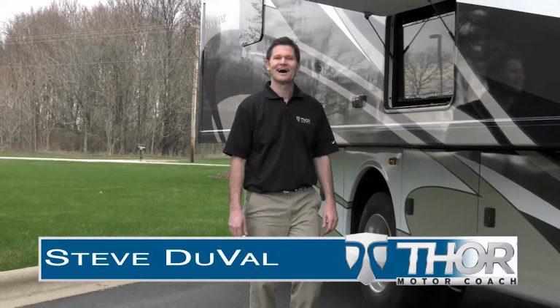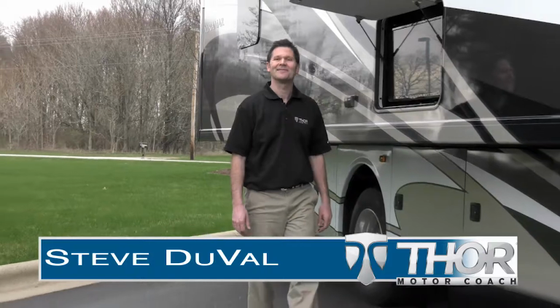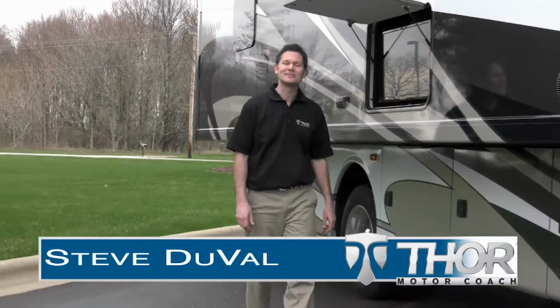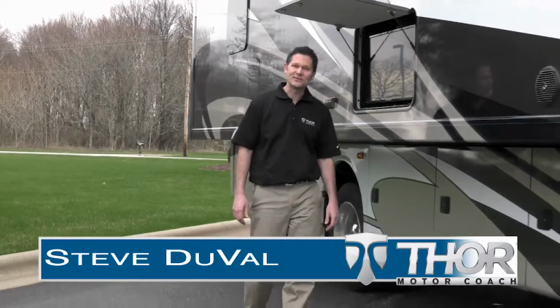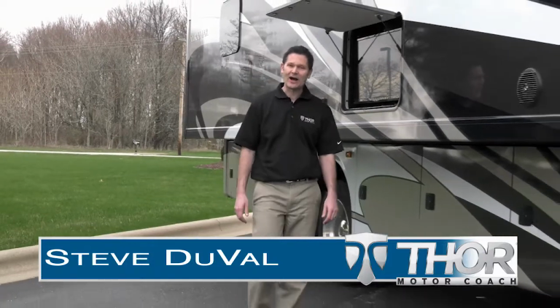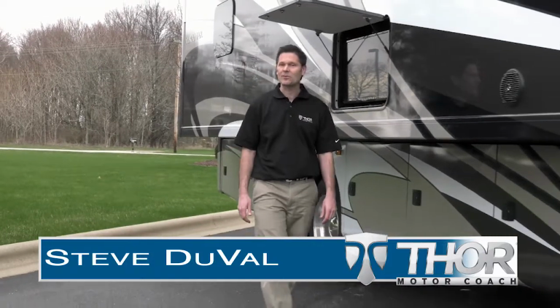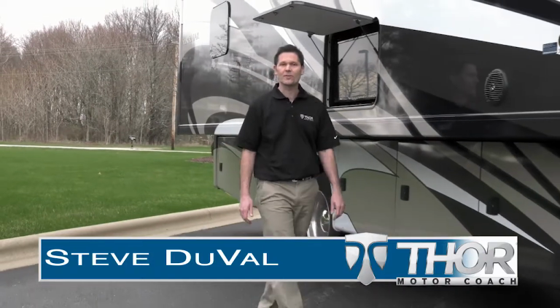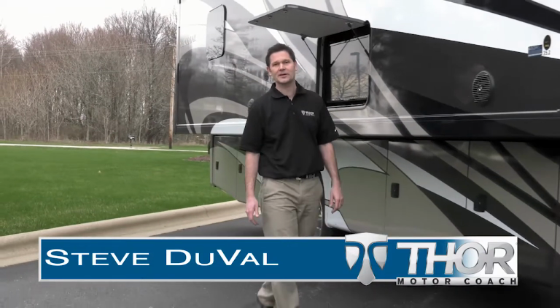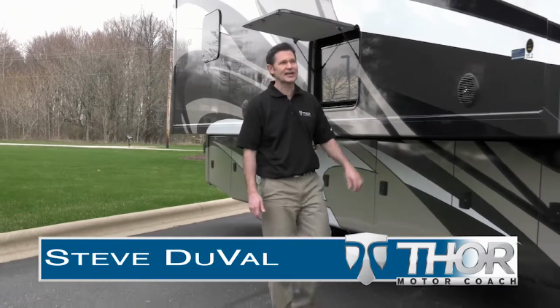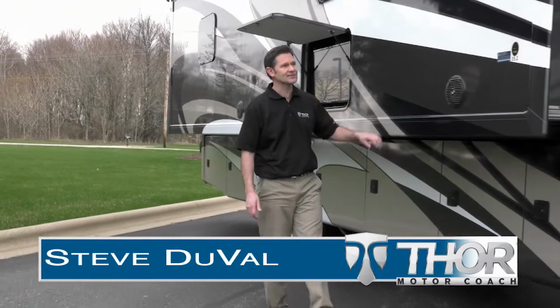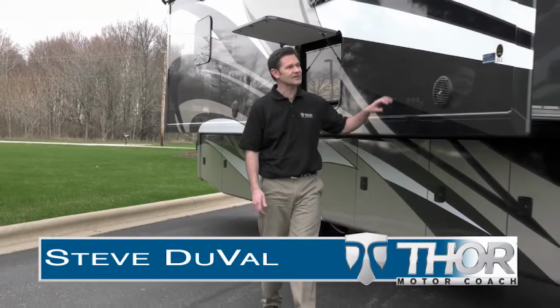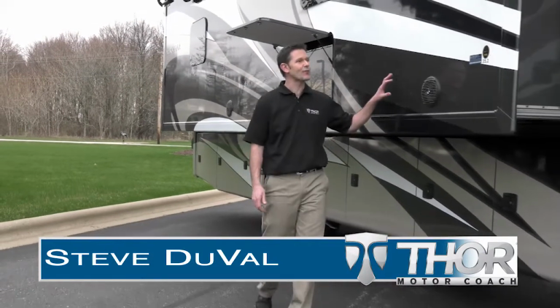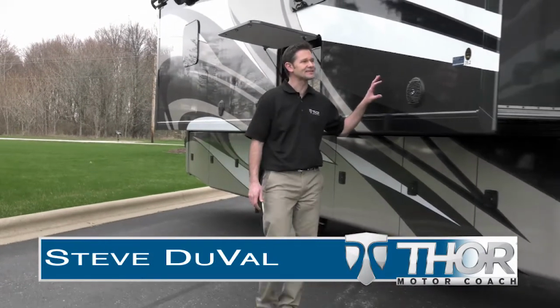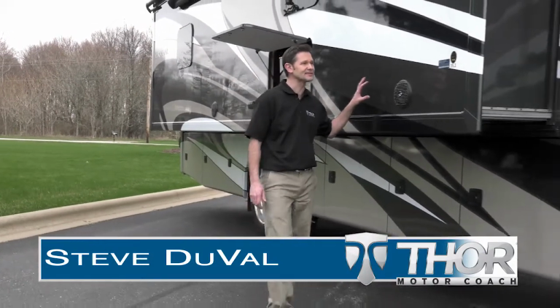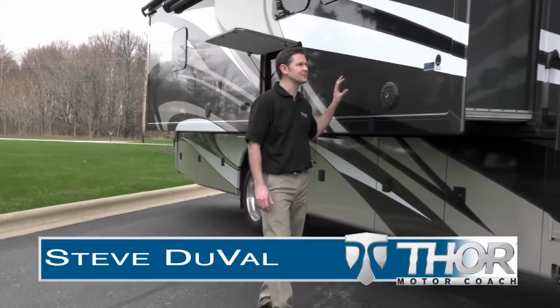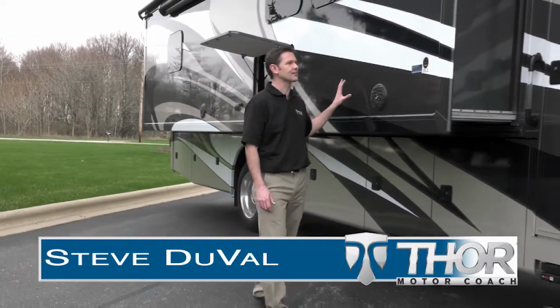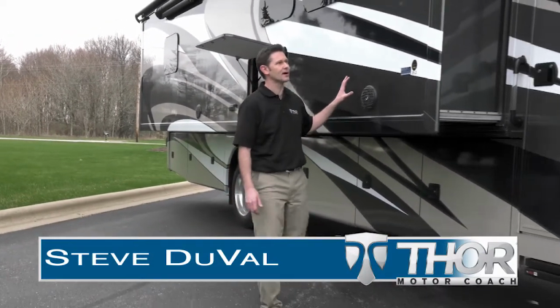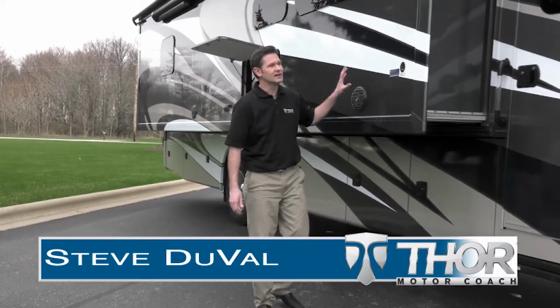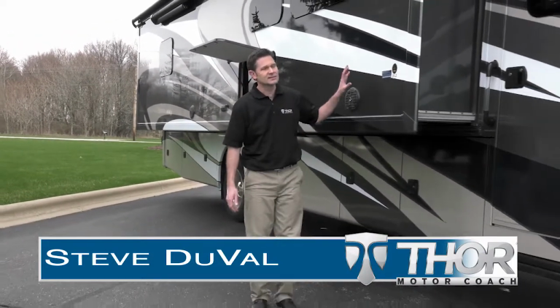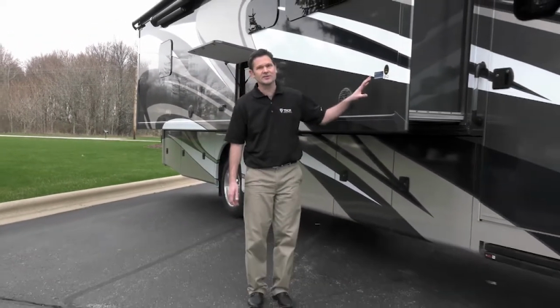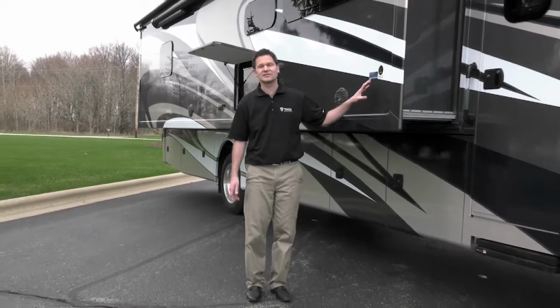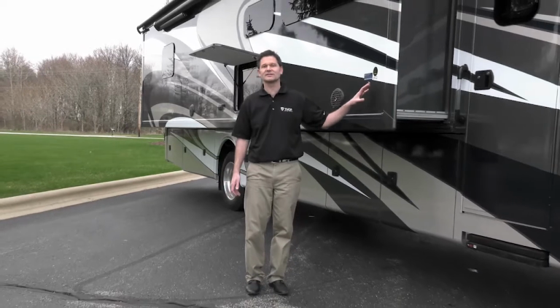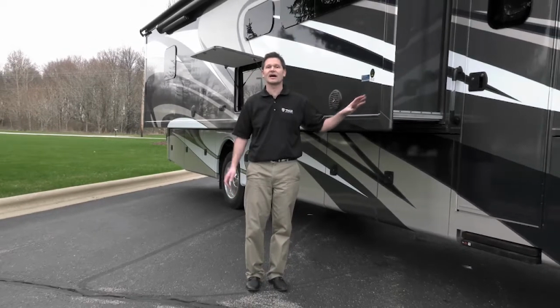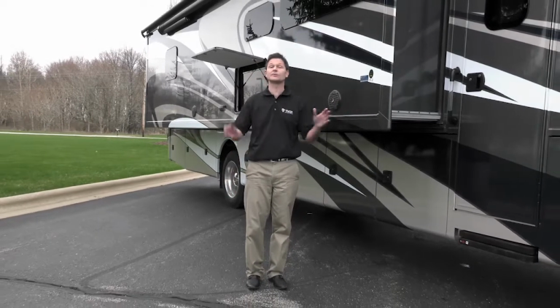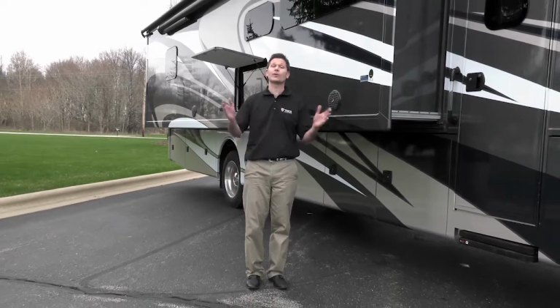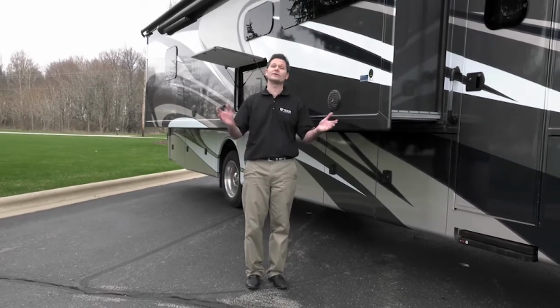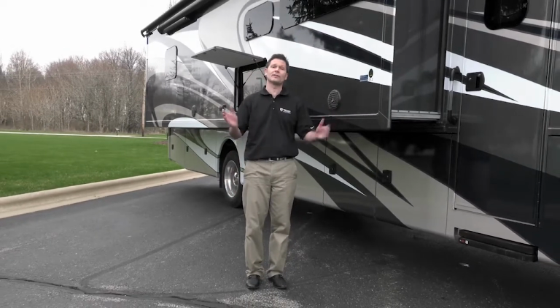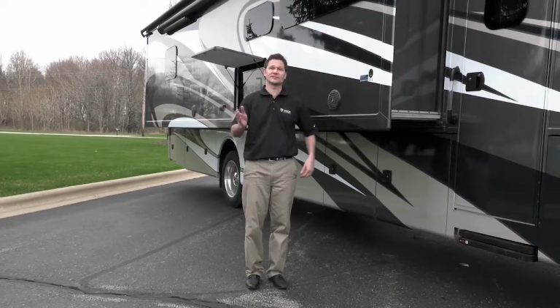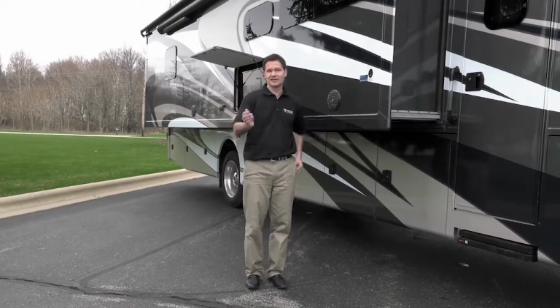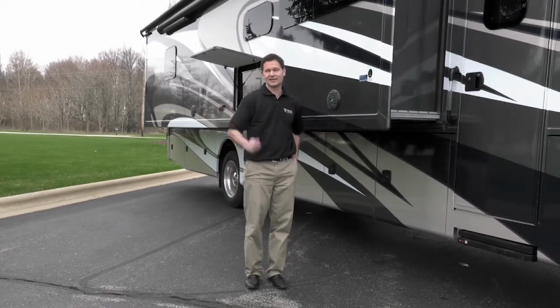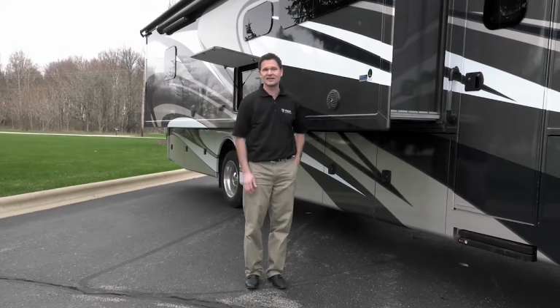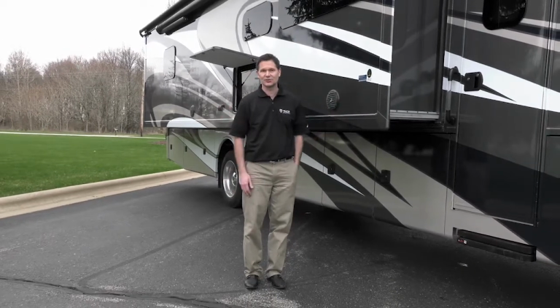Hi, I'm Steve DuVal from Thor Motor Coach, outside the 2017 Miramar. So much to see inside, some great new options — let's take a tour.